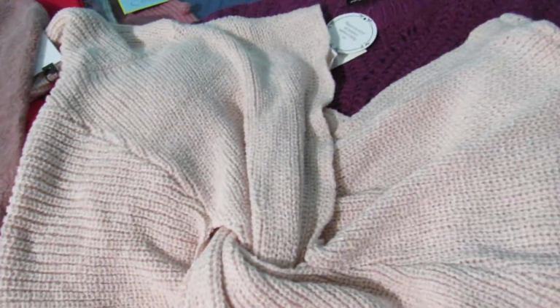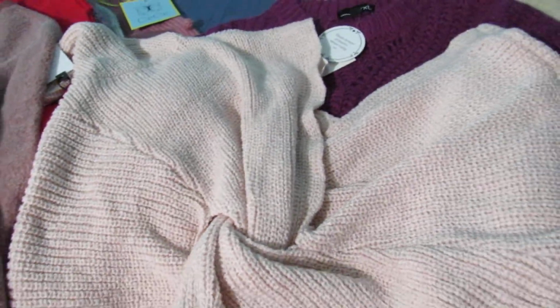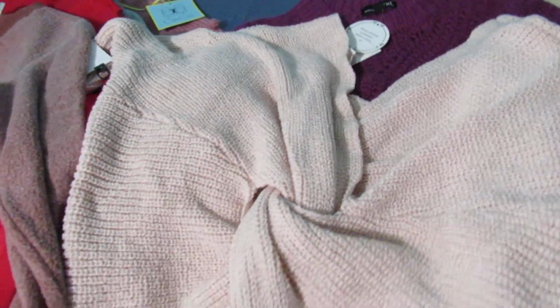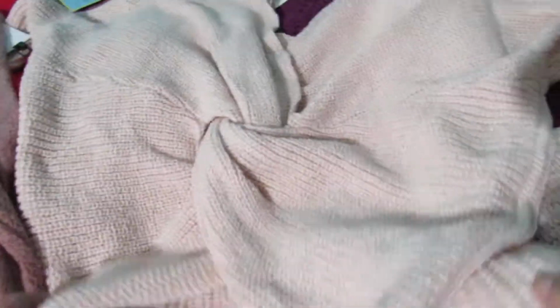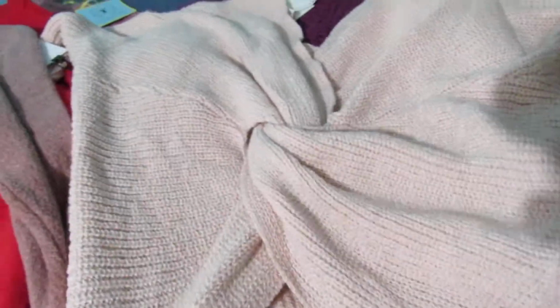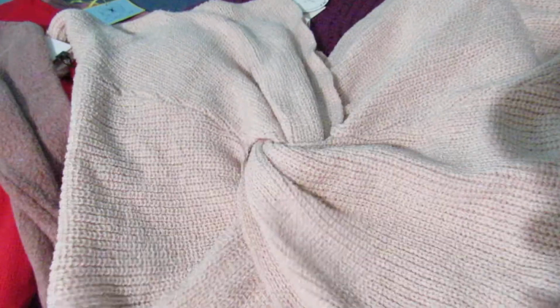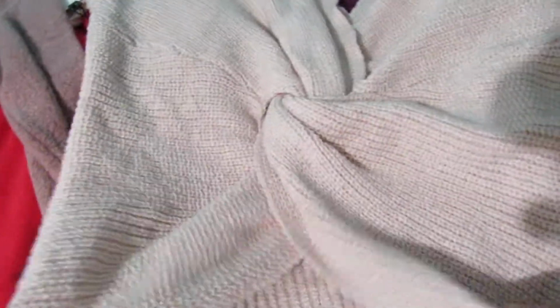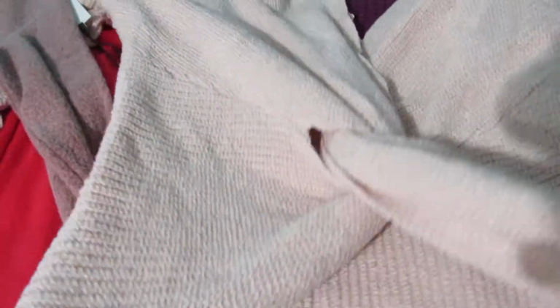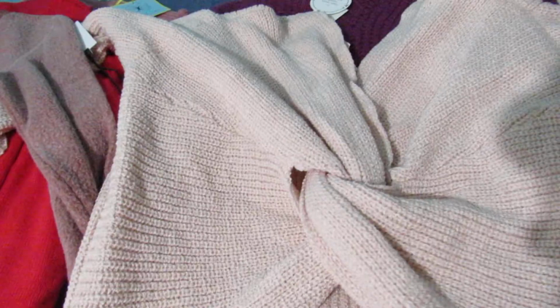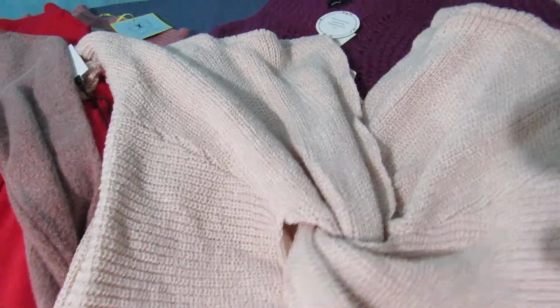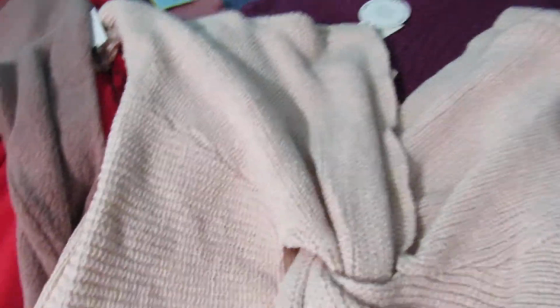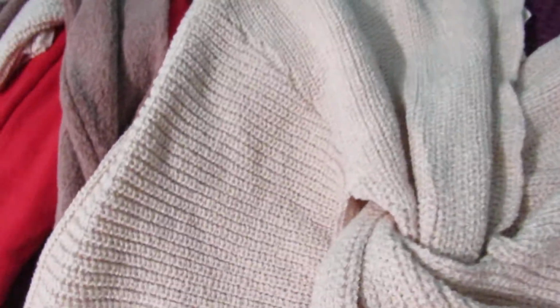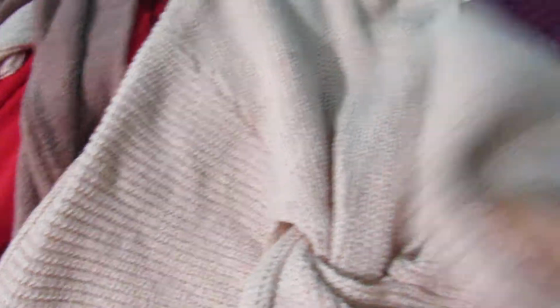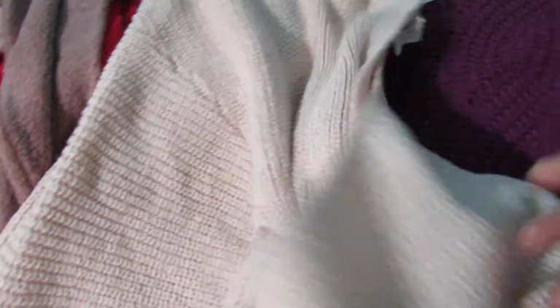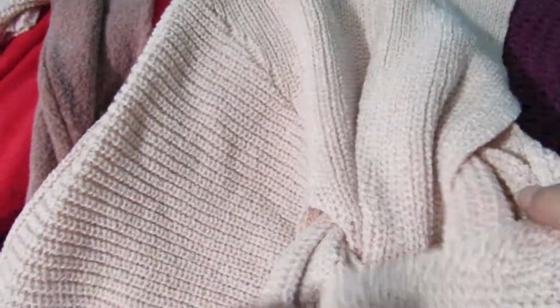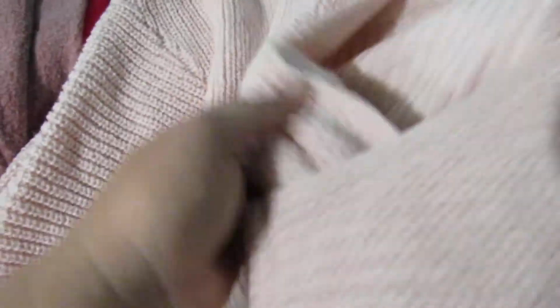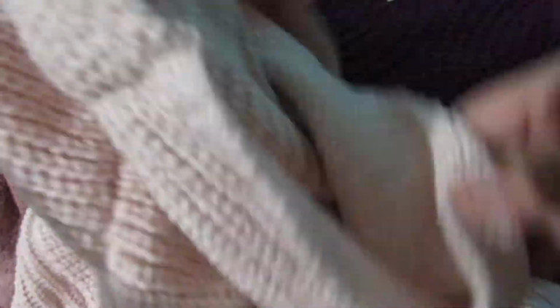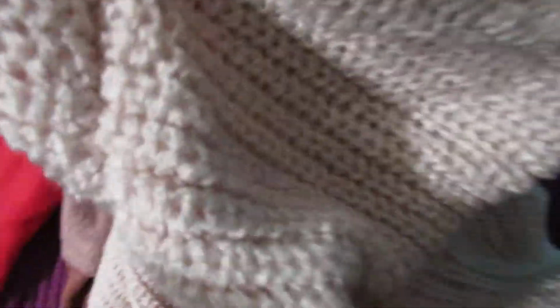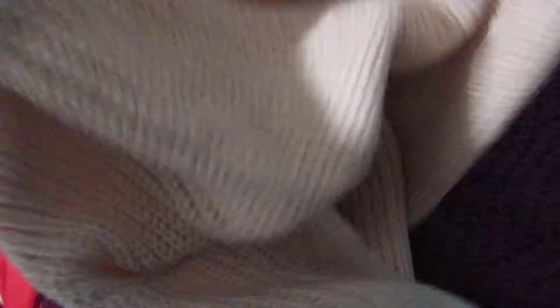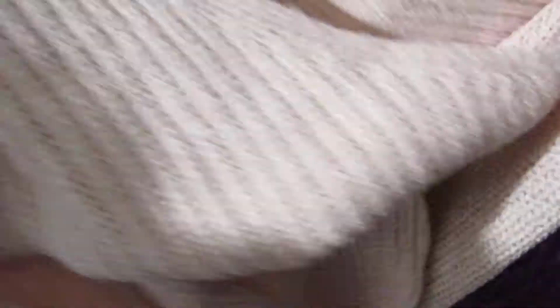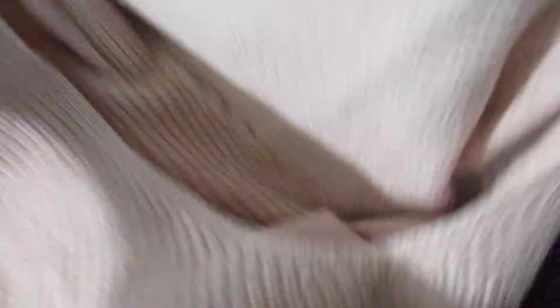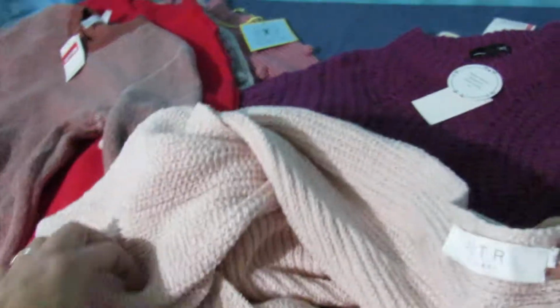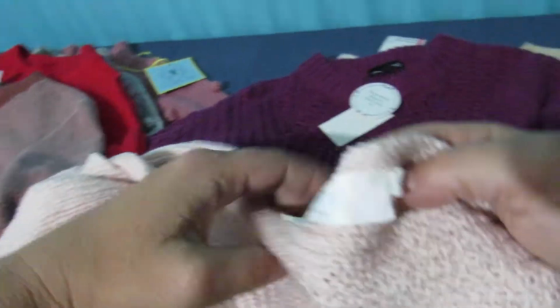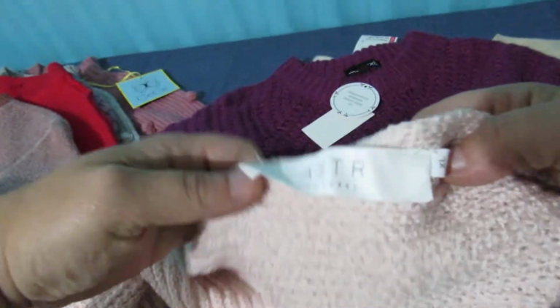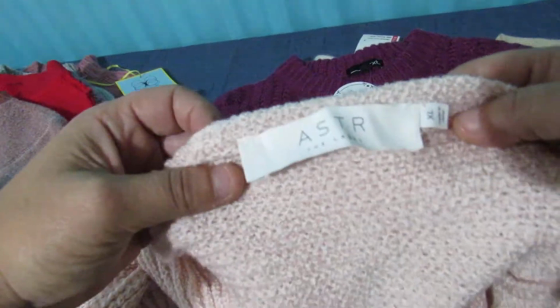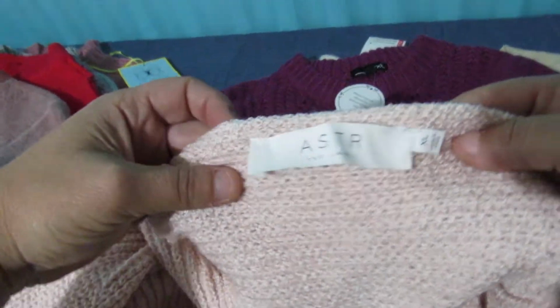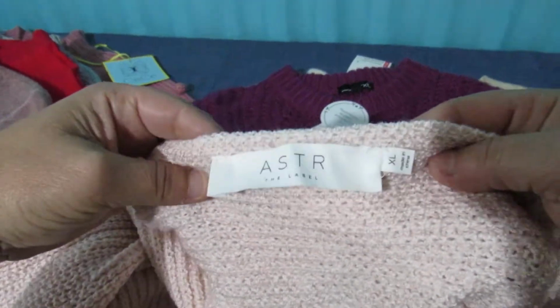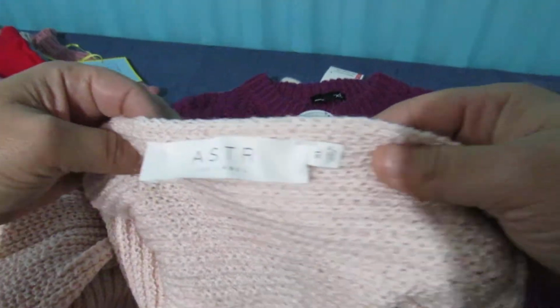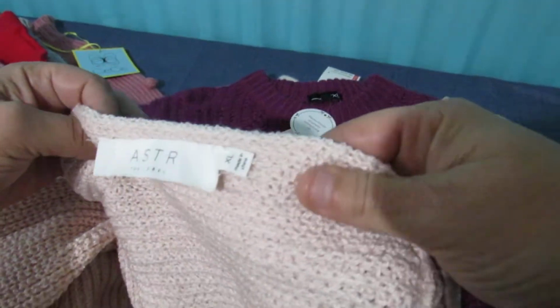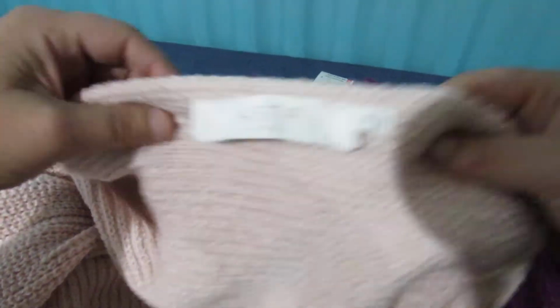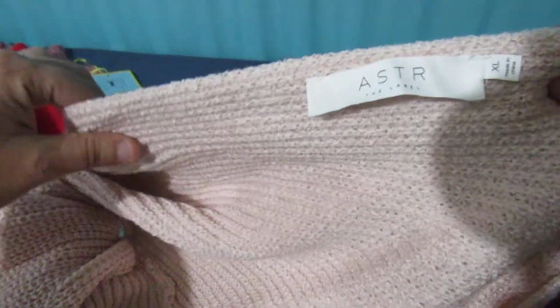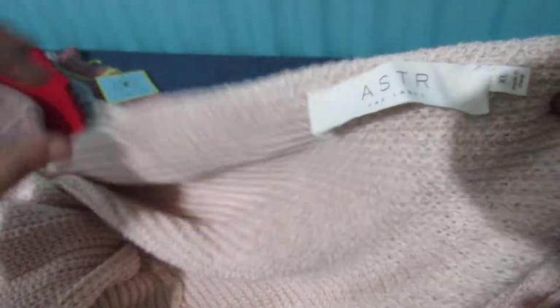I love this one. This is the back, actually — it's kind of like a twist back. And the label is Aster, size extra large.